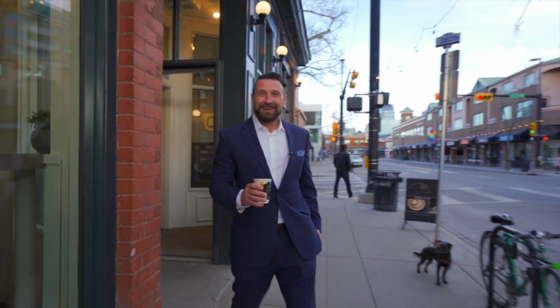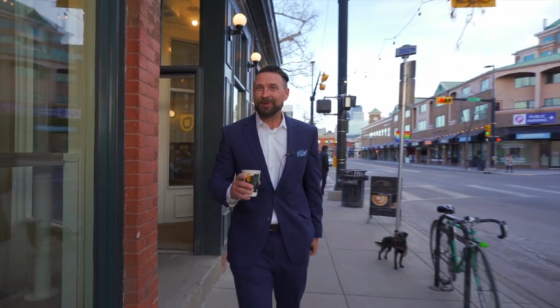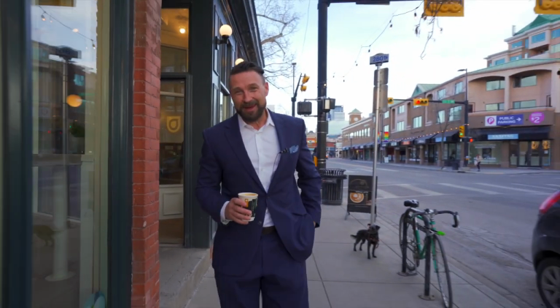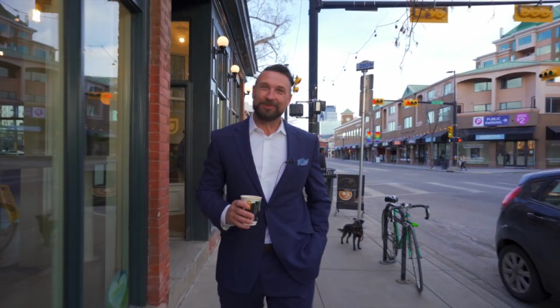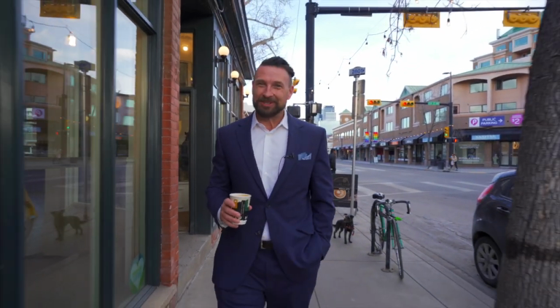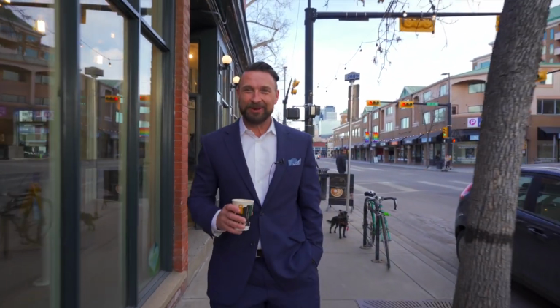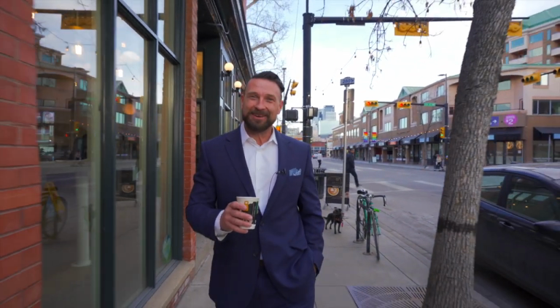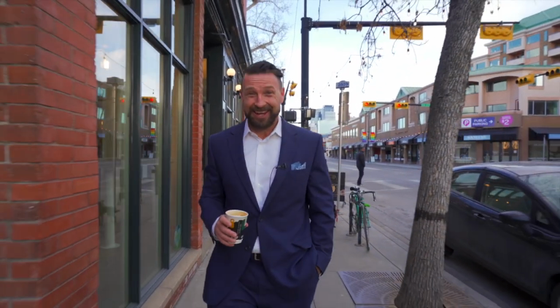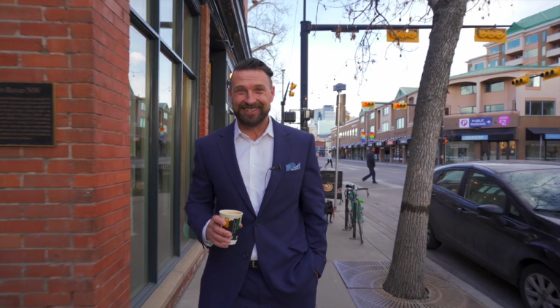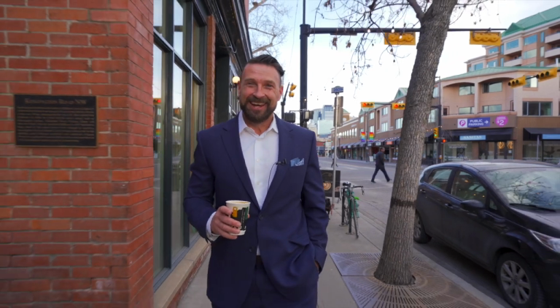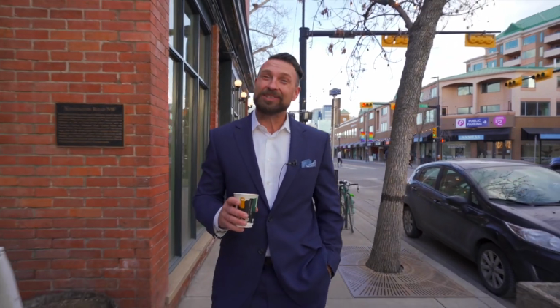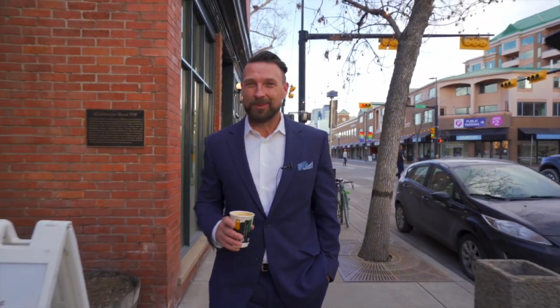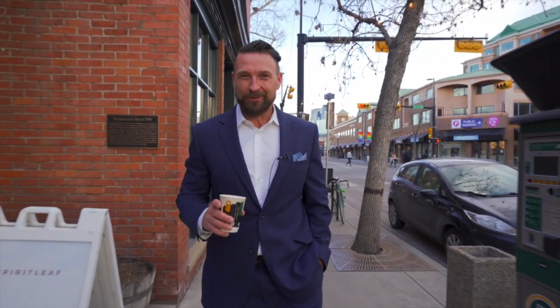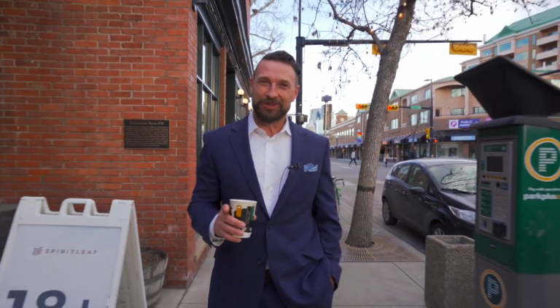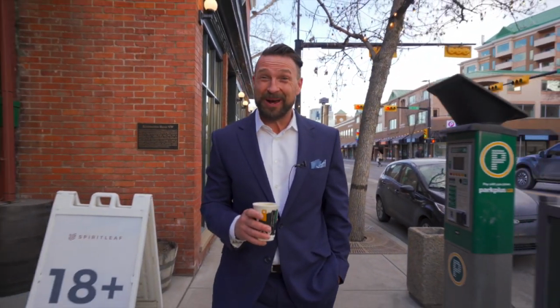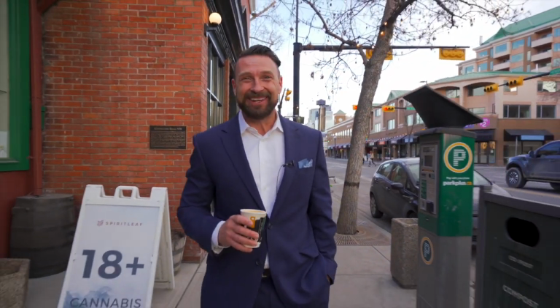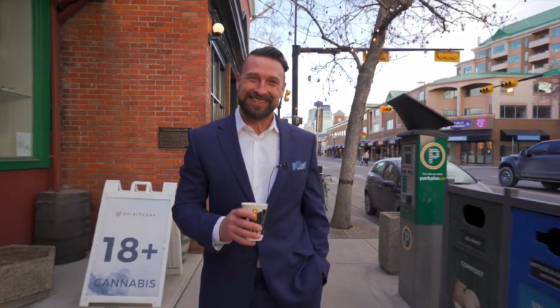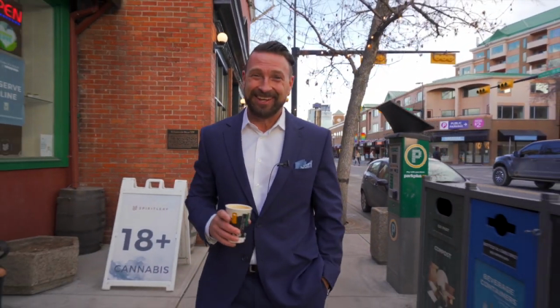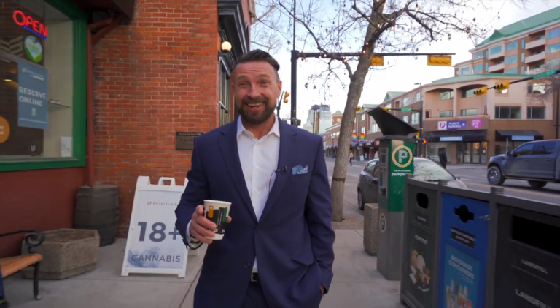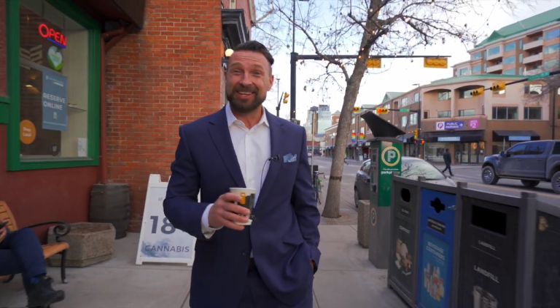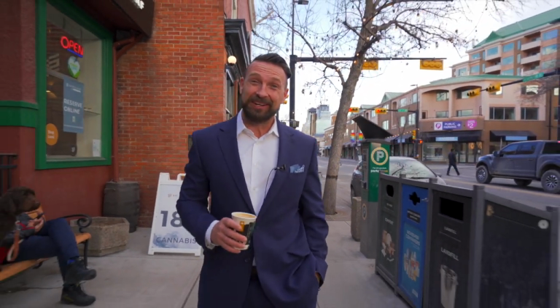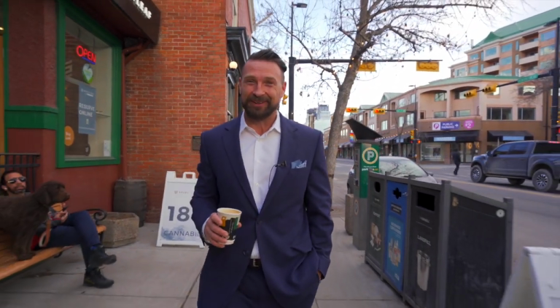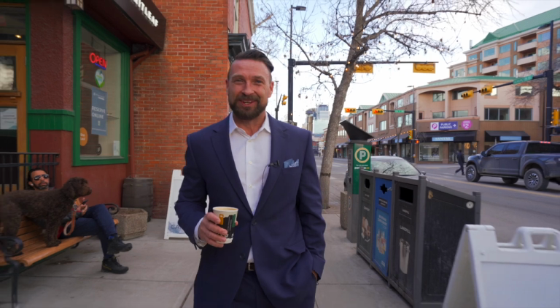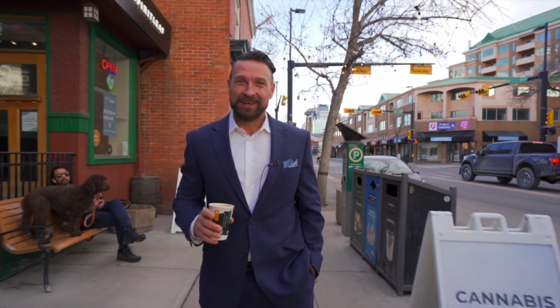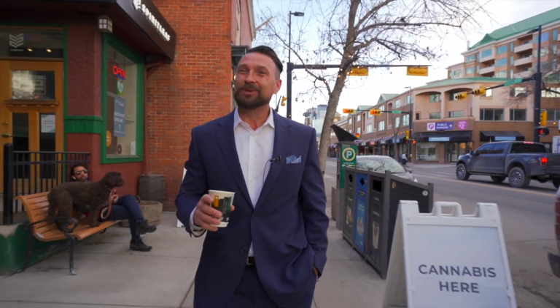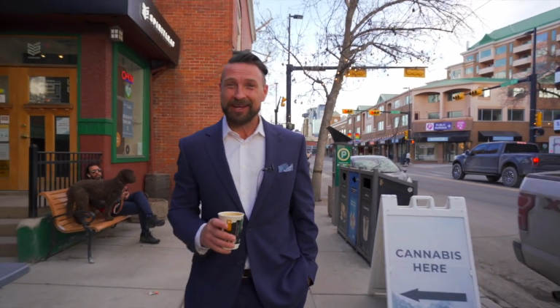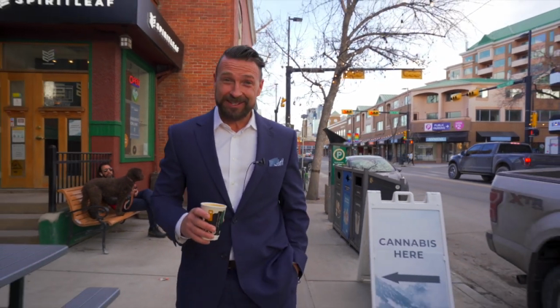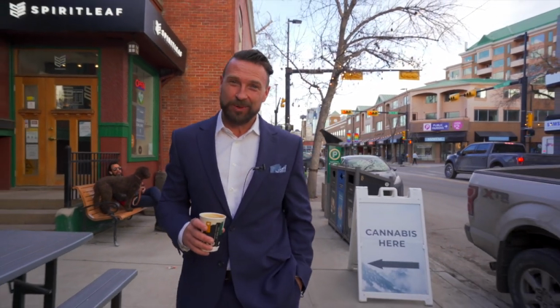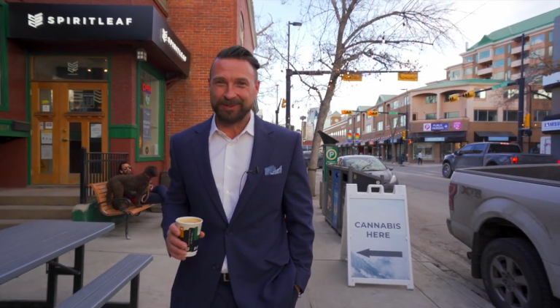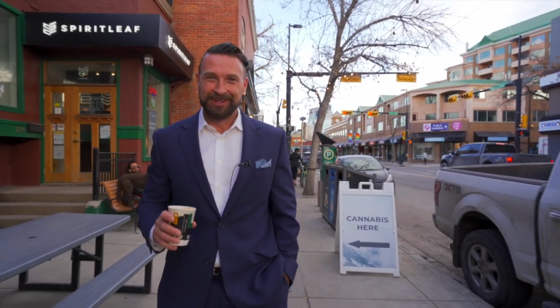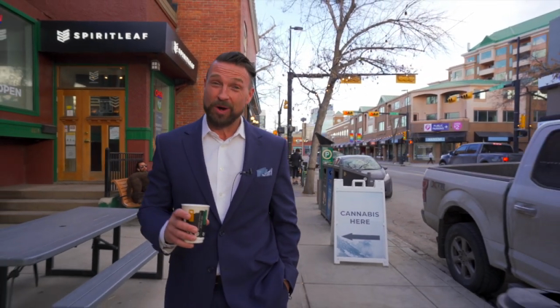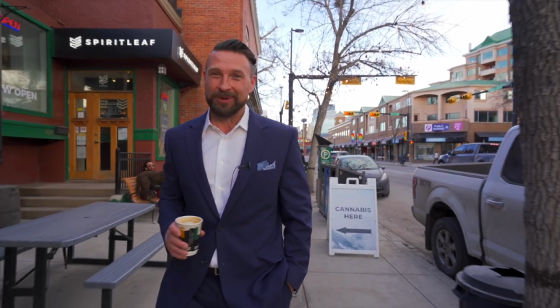Hi, I'm Lucas Ramage with Ramage & Co. I'm down here in Kensington and I'm excited to walk over and show you our latest listing here in the community of Hillhurst. Let's go take a look at 1922 Robby Road.